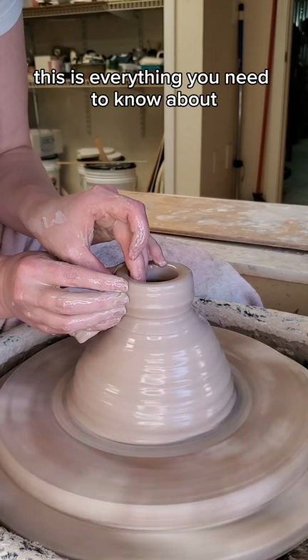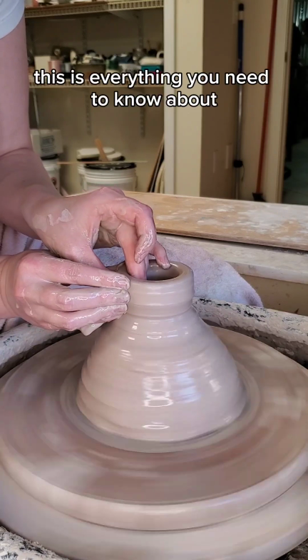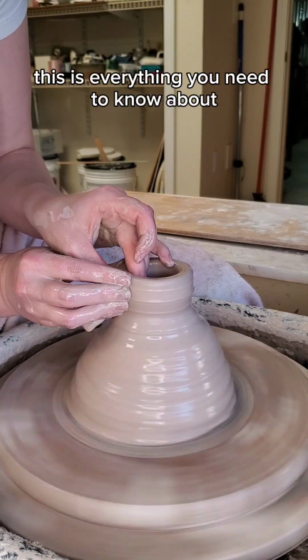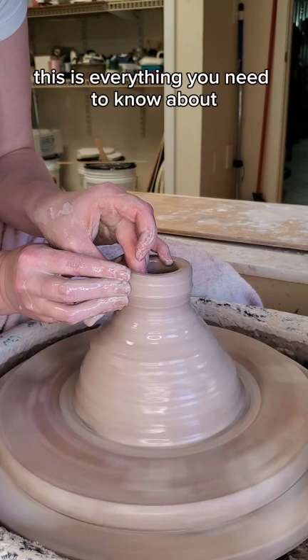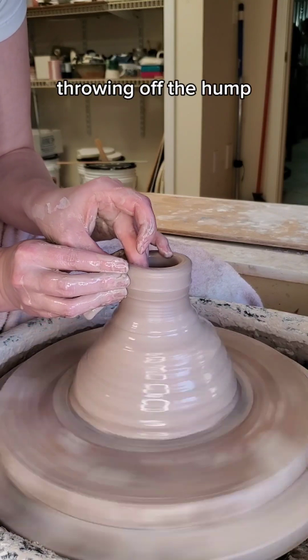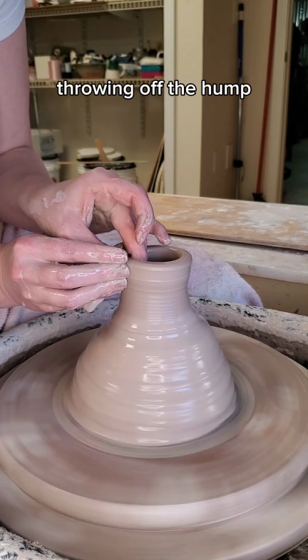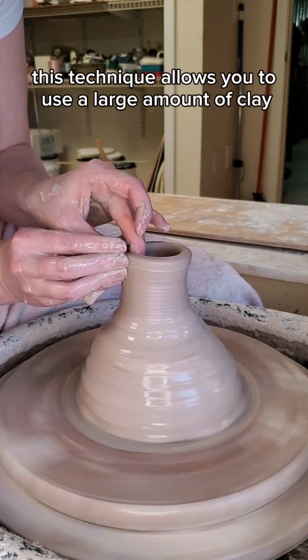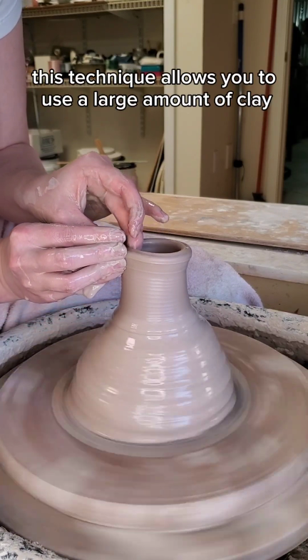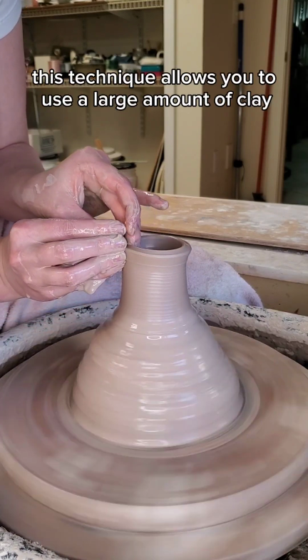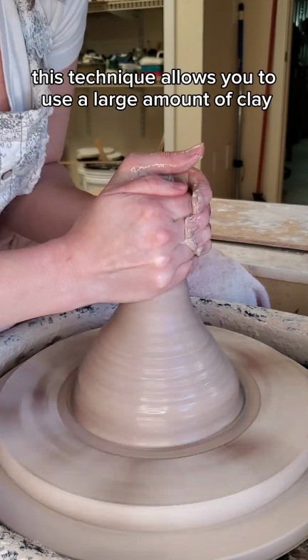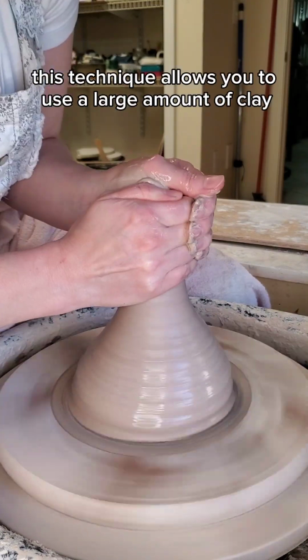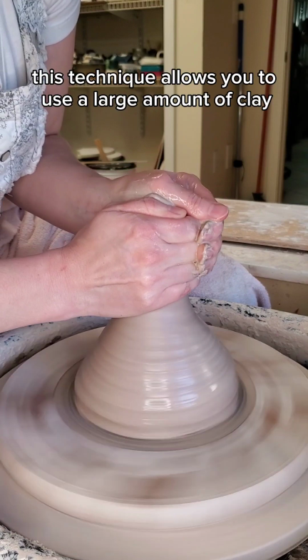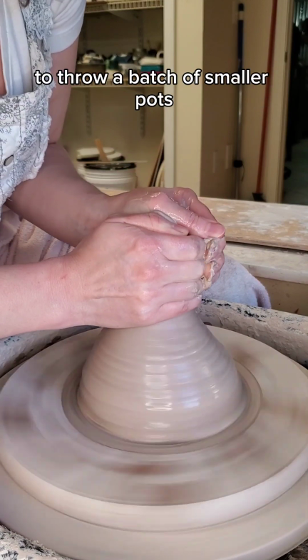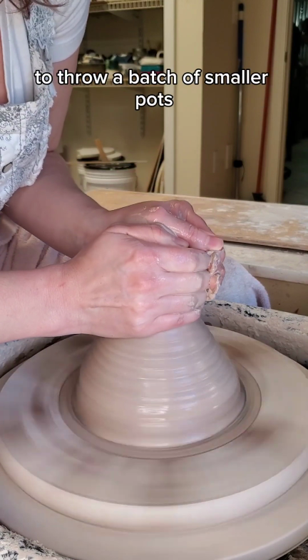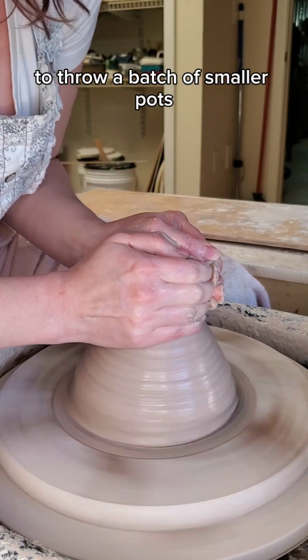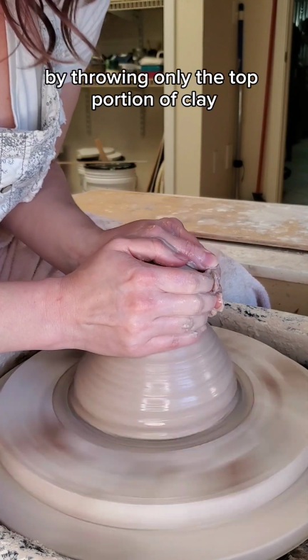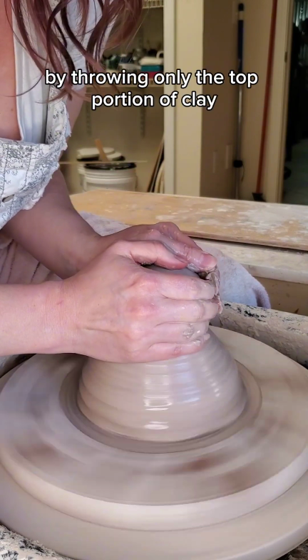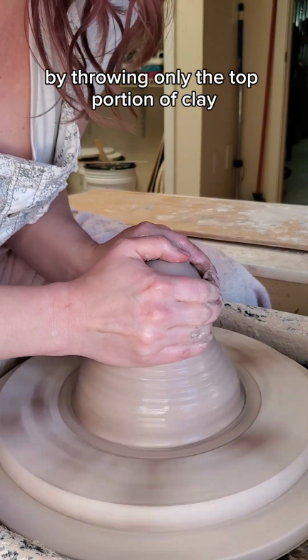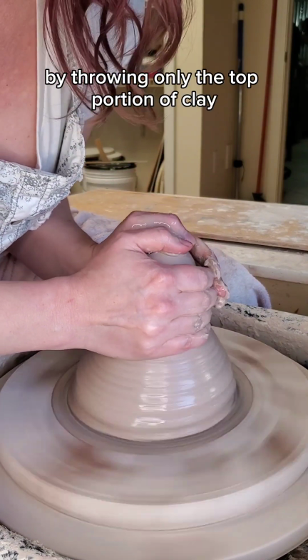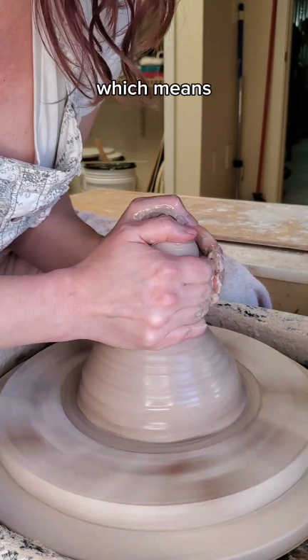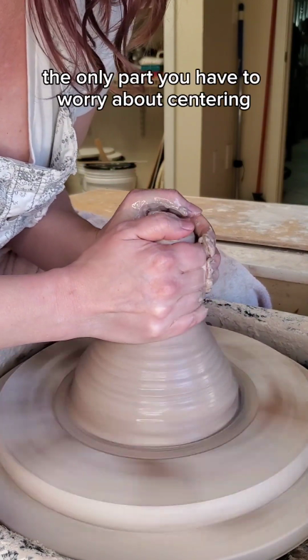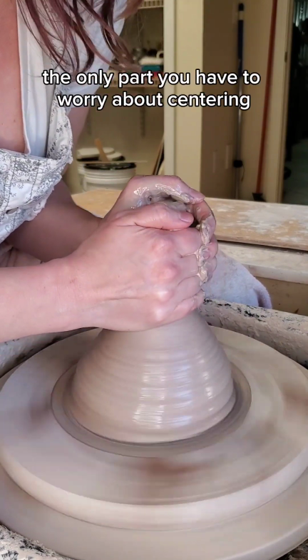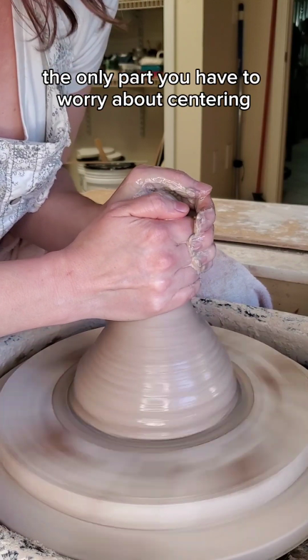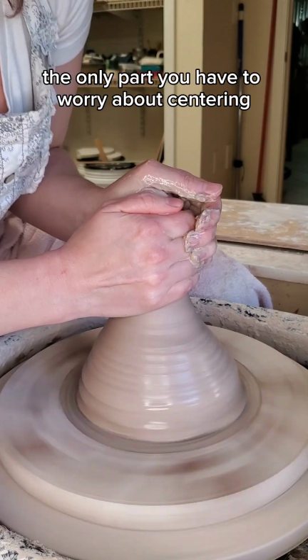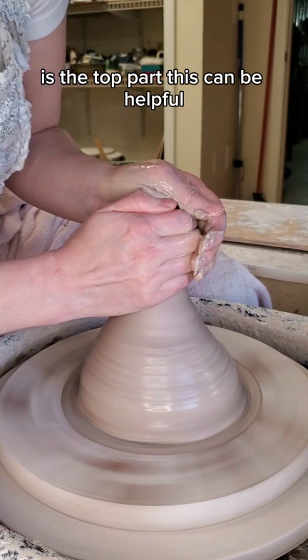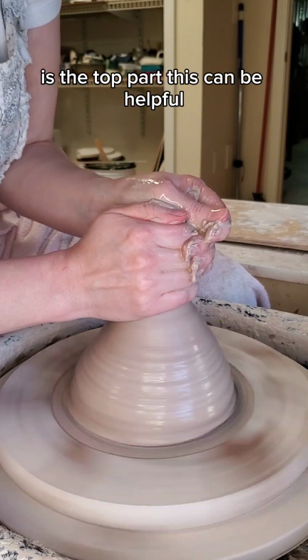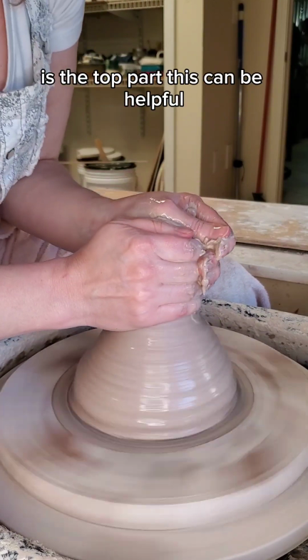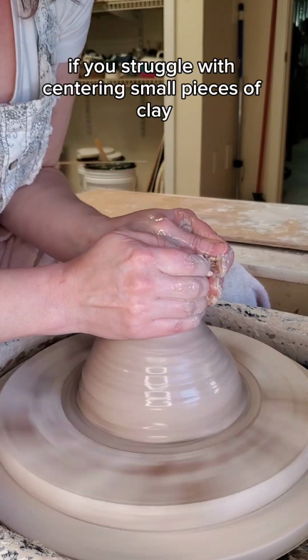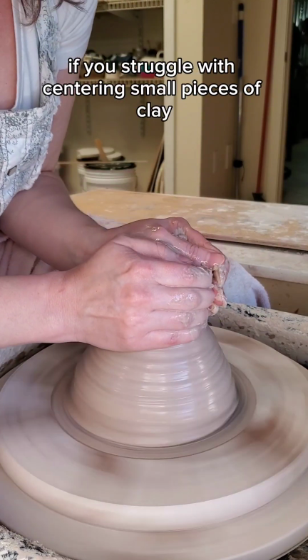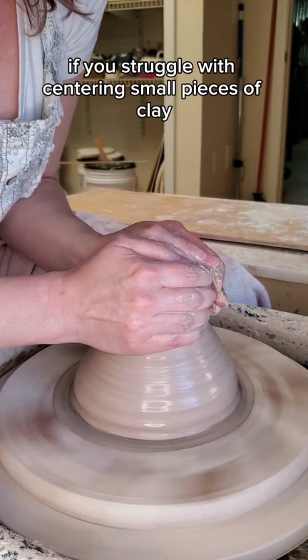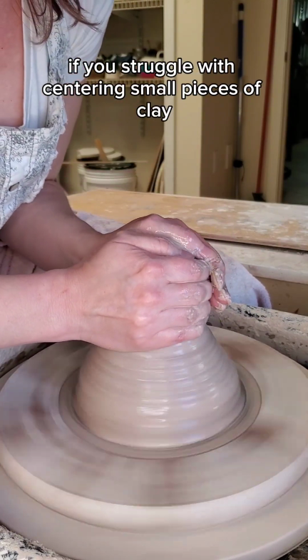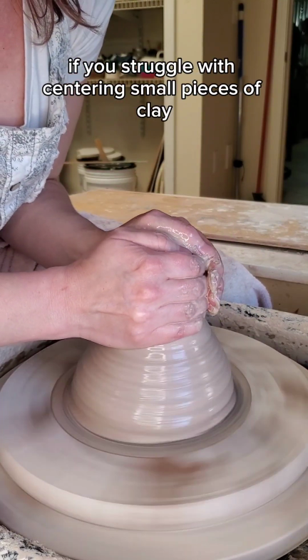This is everything you need to know about throwing off the hump. This technique allows you to use a large amount of clay to throw a batch of smaller pots by throwing only the top portion of clay, which means the only part you have to worry about centering is the top part. This can be helpful if you struggle with centering small pieces of clay.